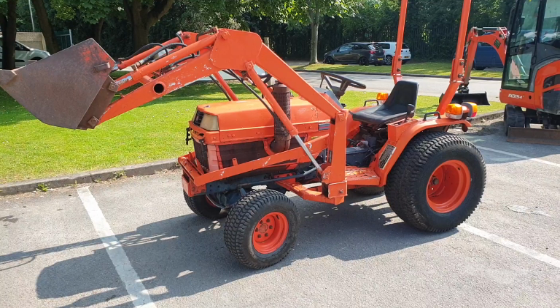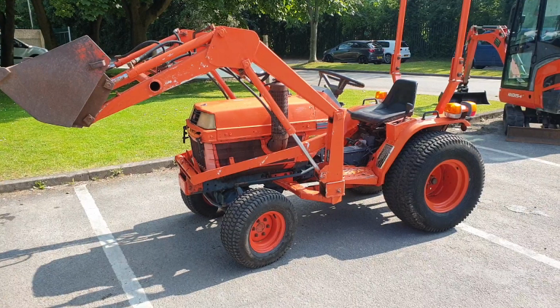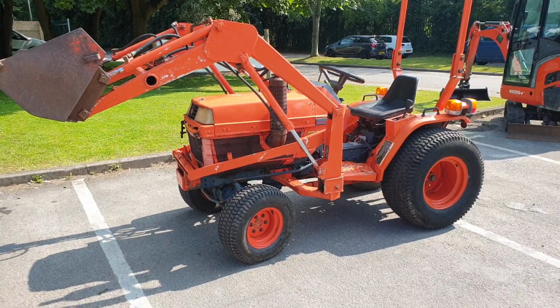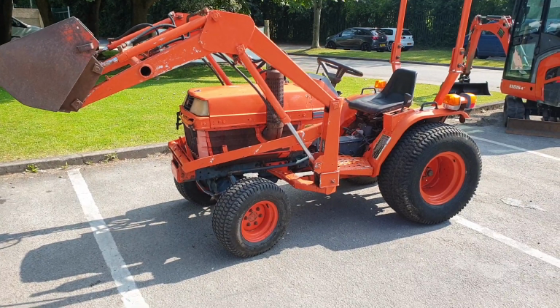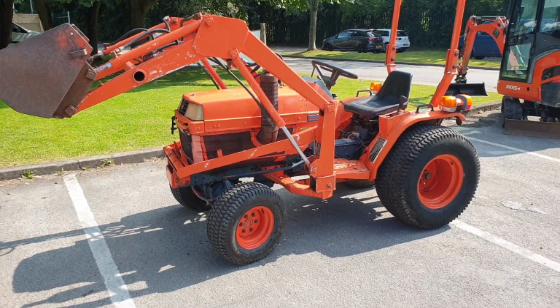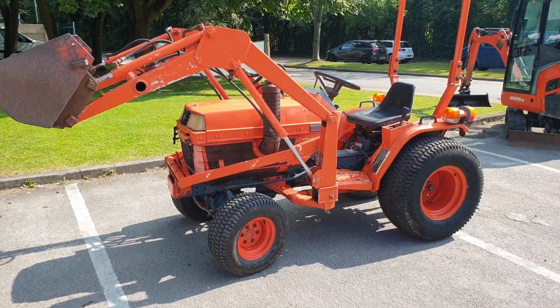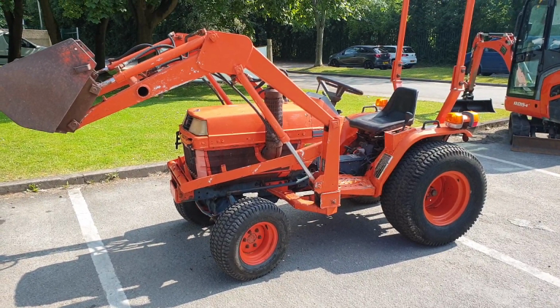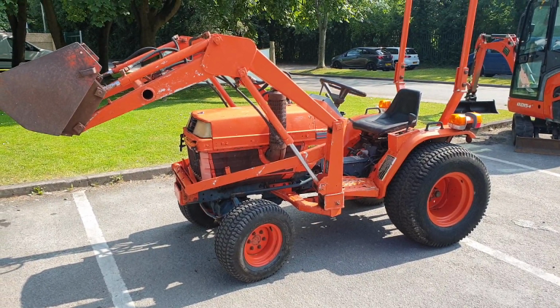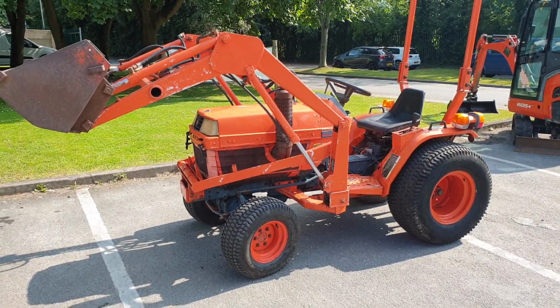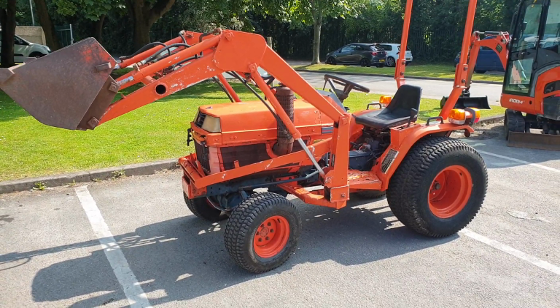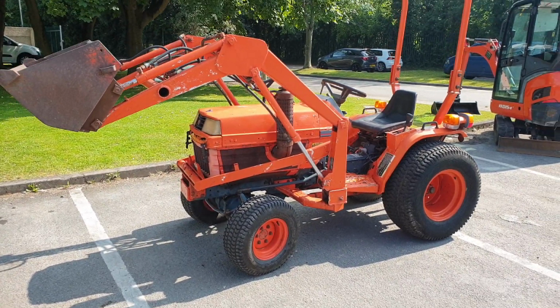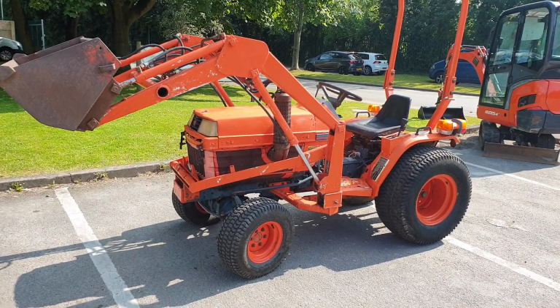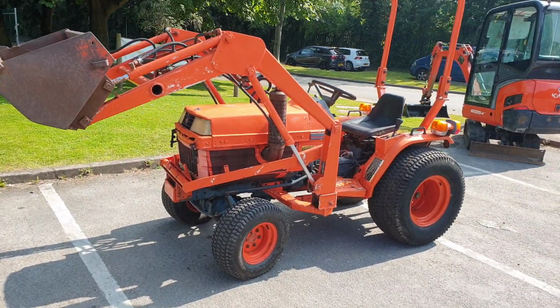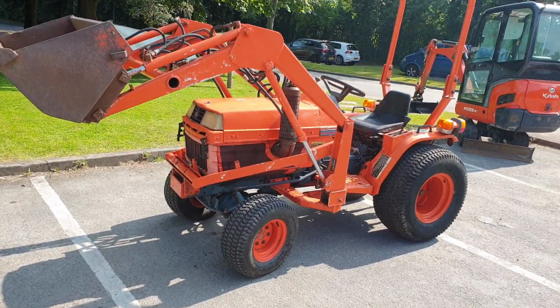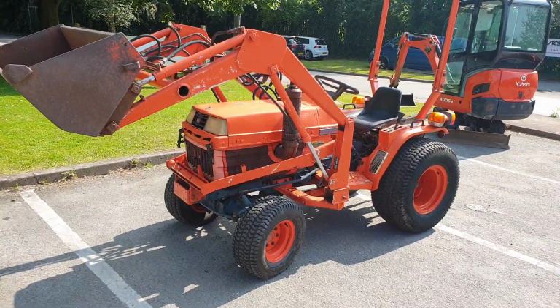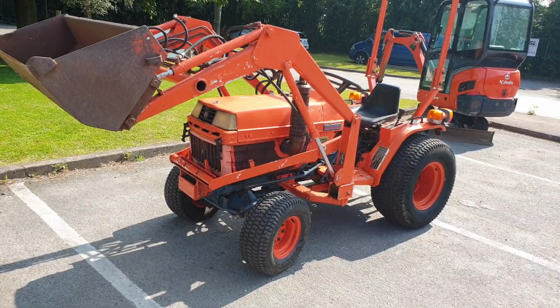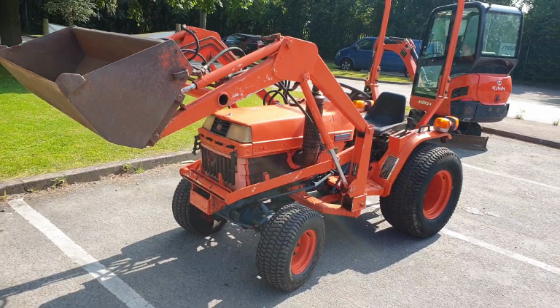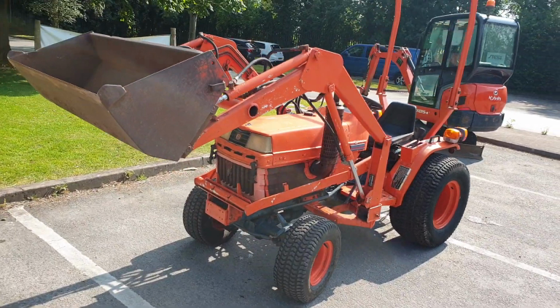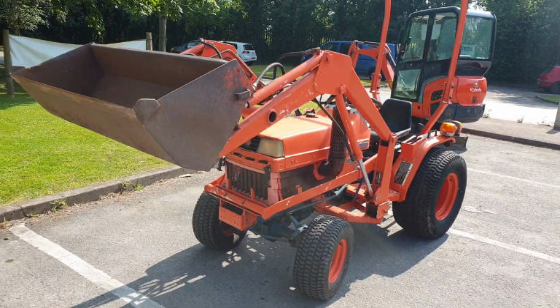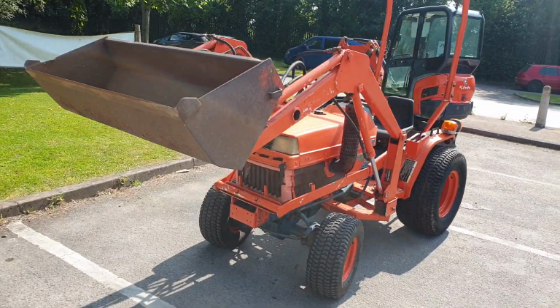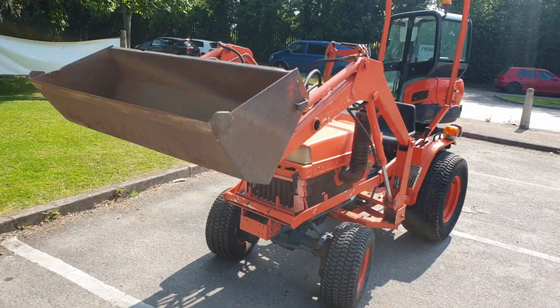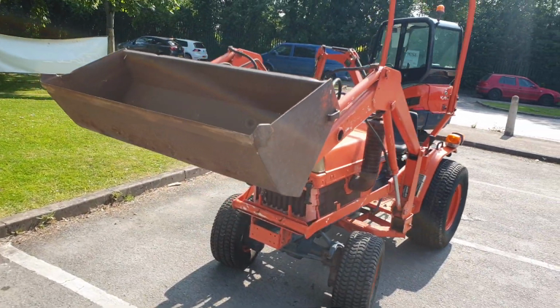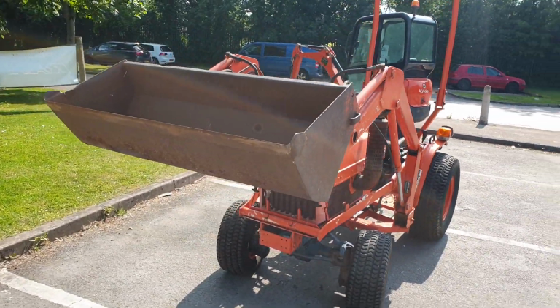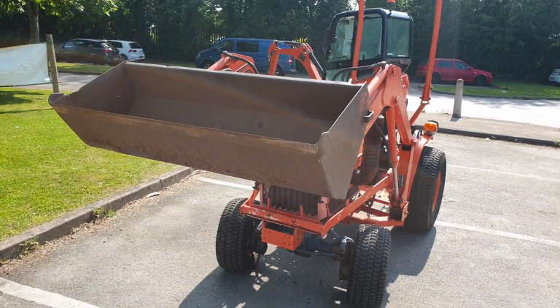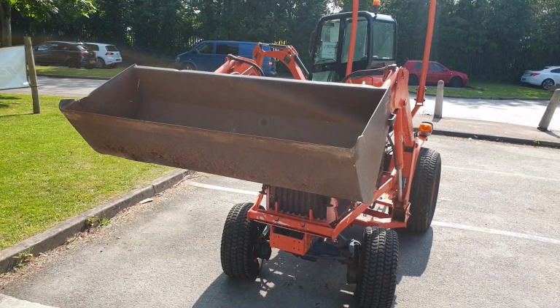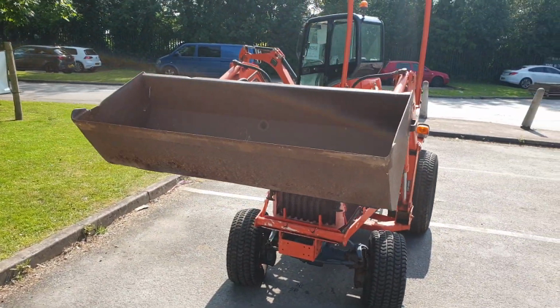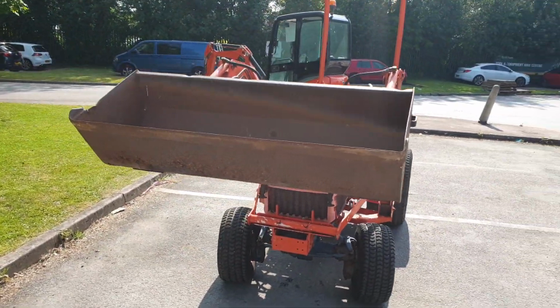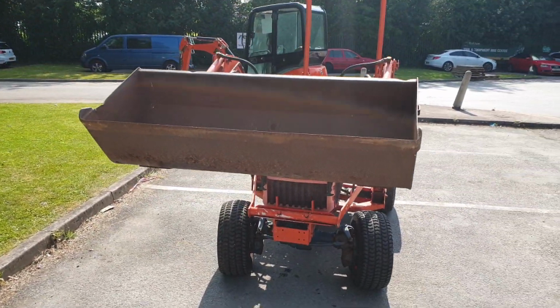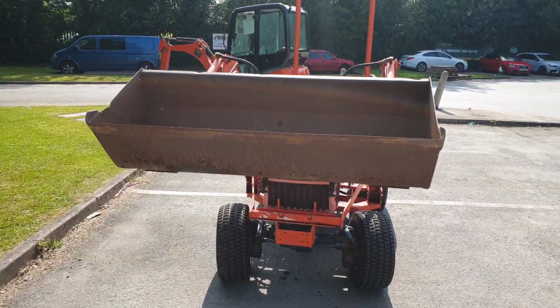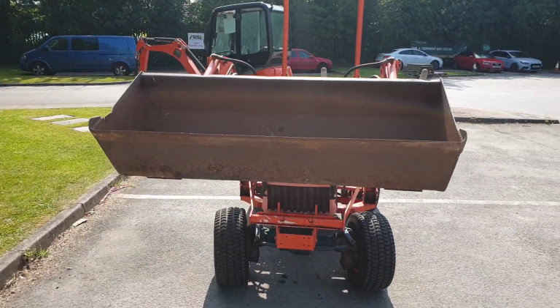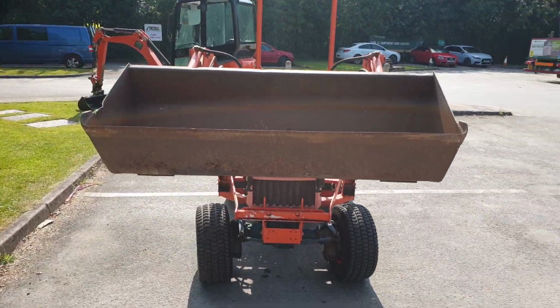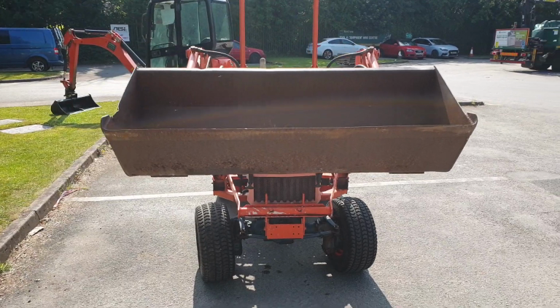A little tractor with a big heart. This B1750 is a three-cylinder machine offering plenty of power to work in a menage, a little equestrian centre or on a small holding.